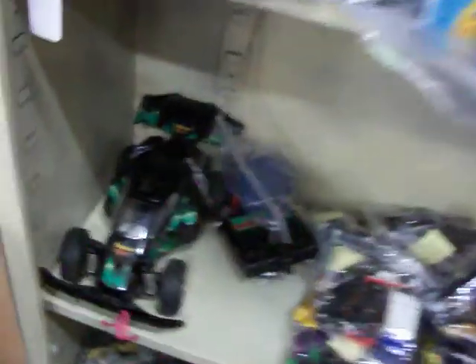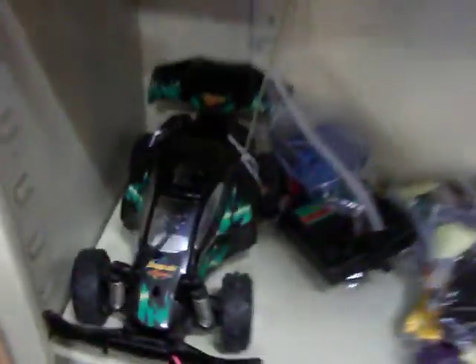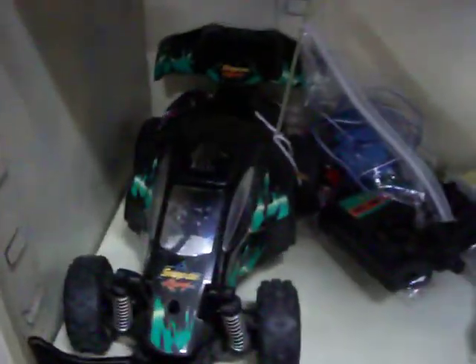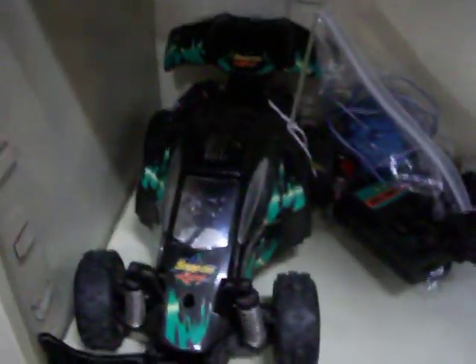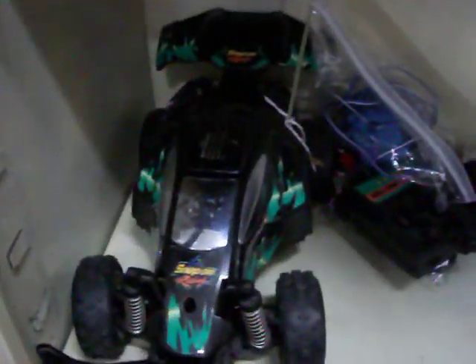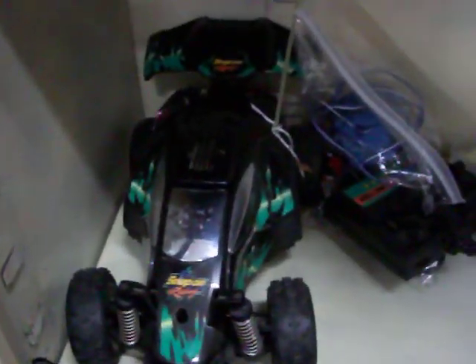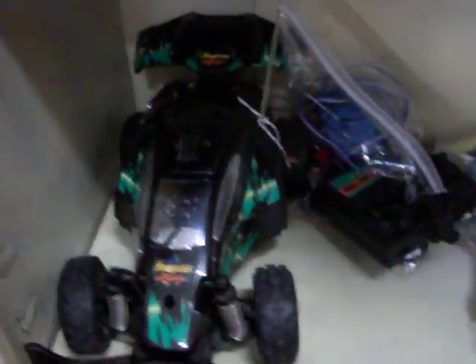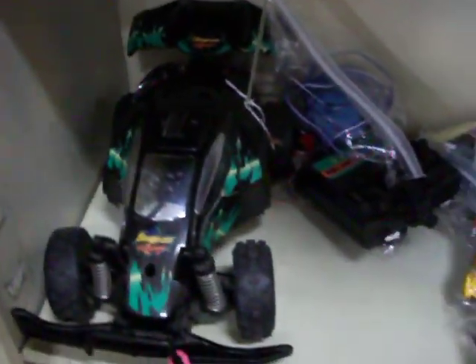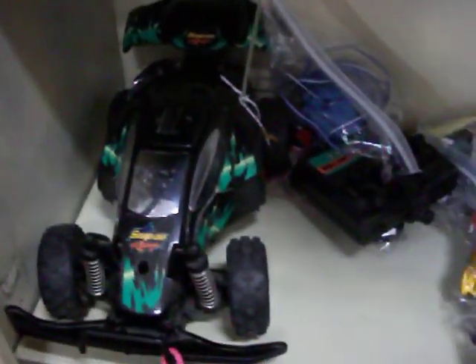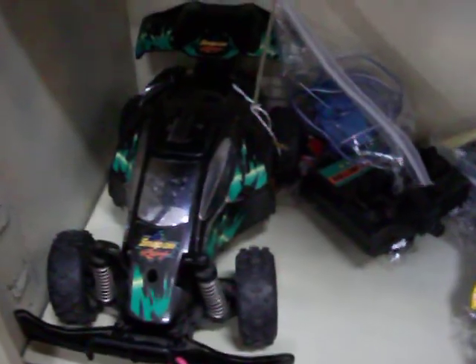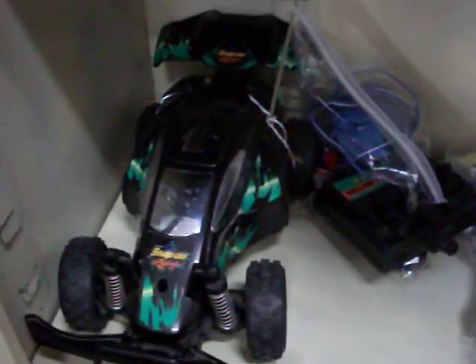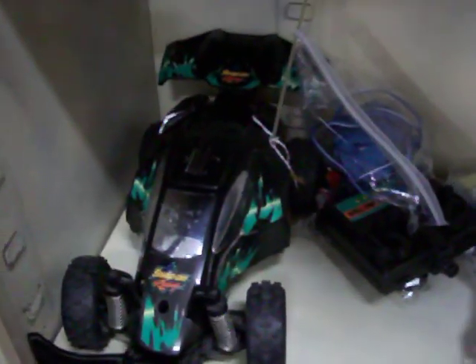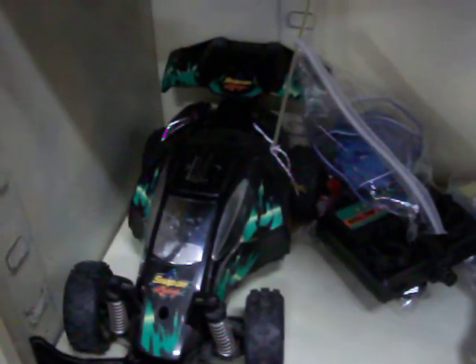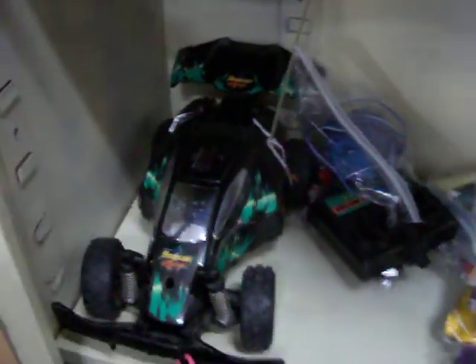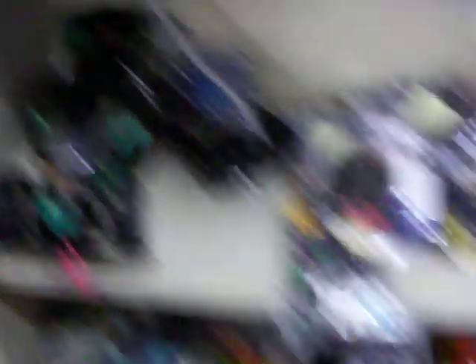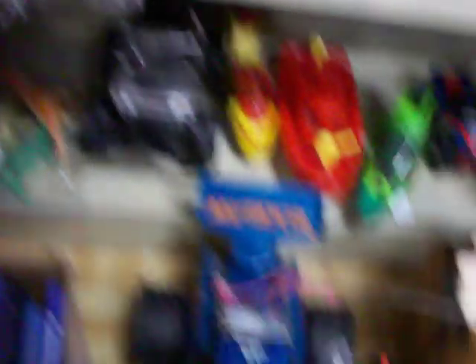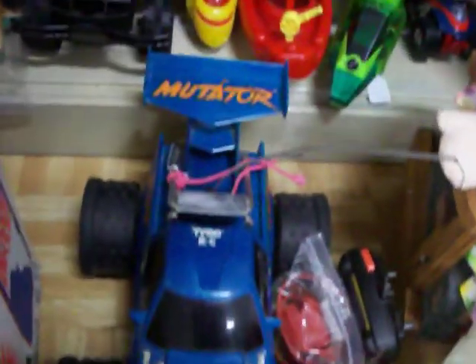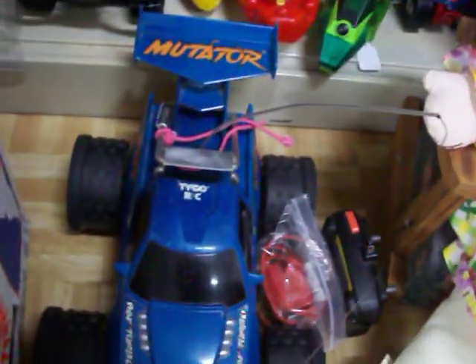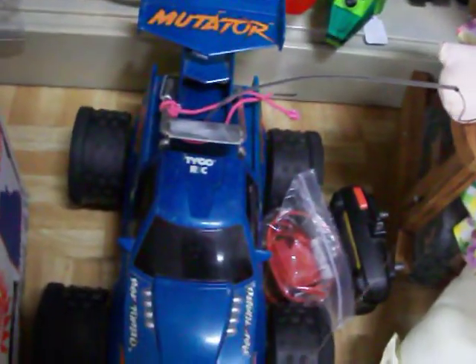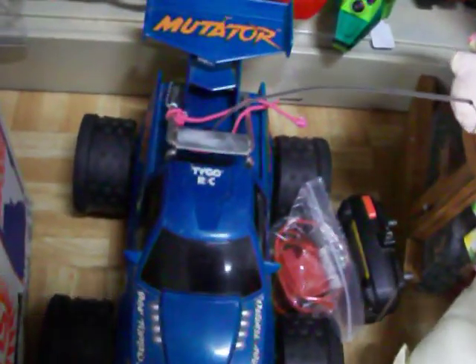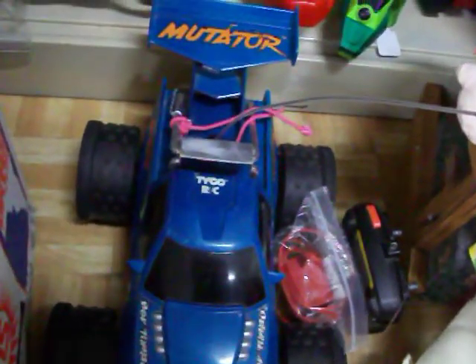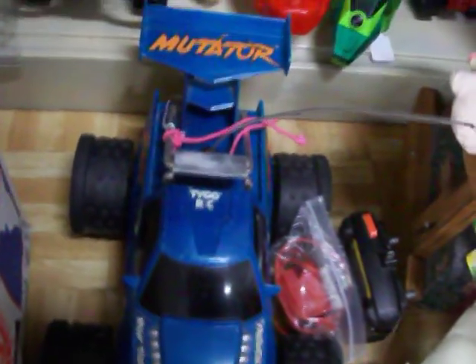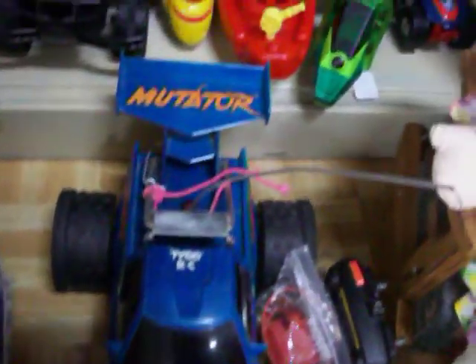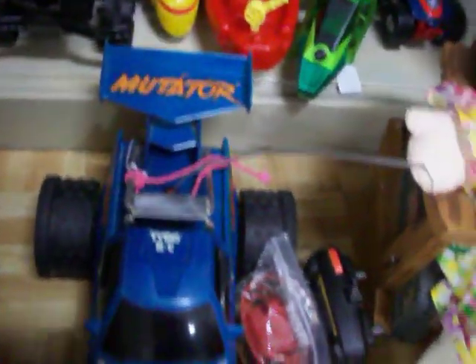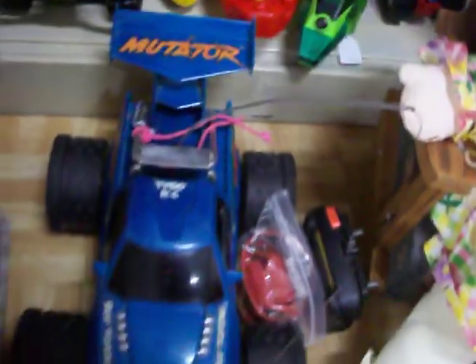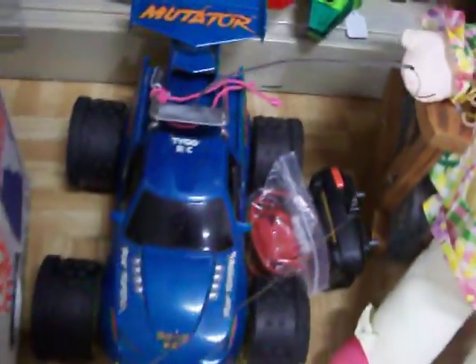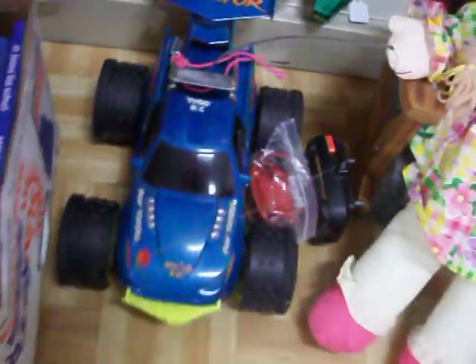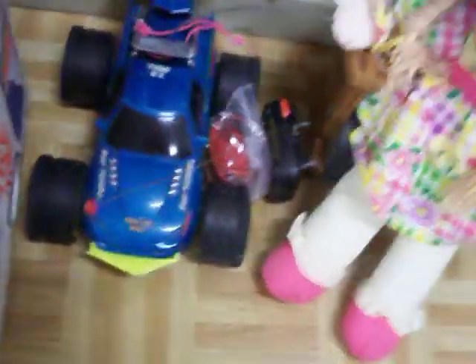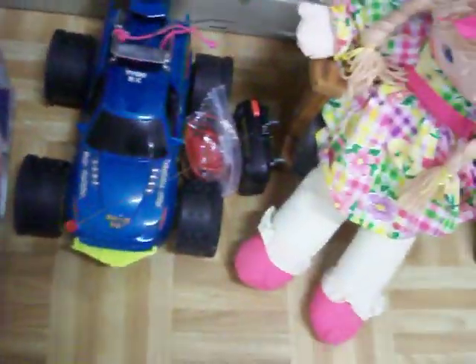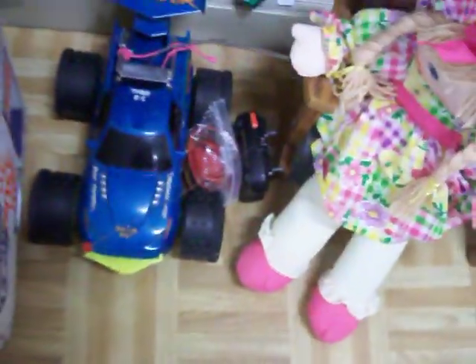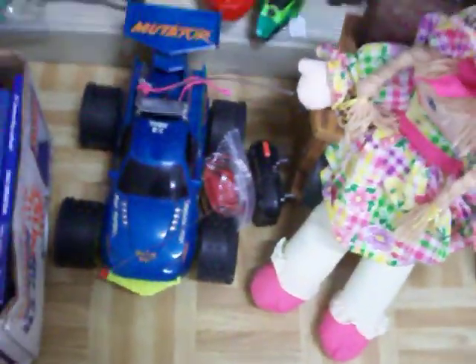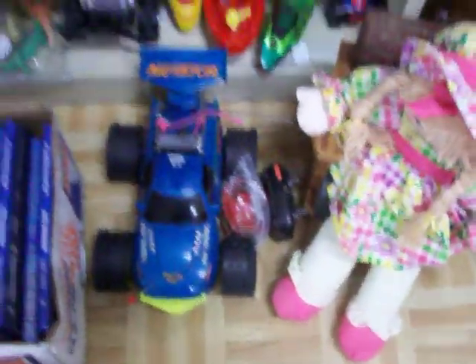Have two Tyco remote control racing cars right there — both work real well. They're $15 a piece.